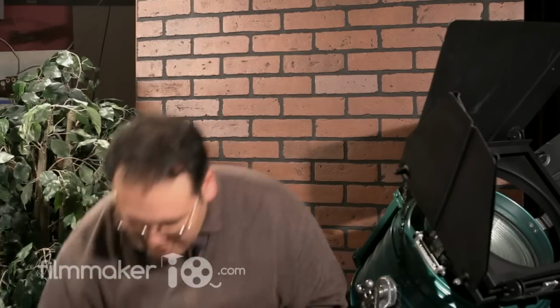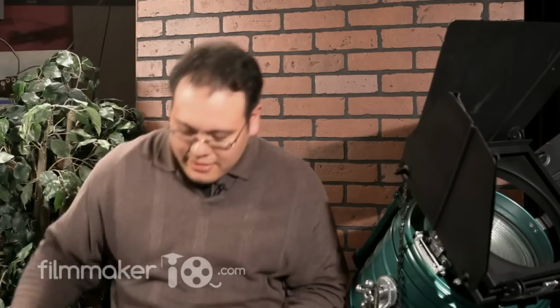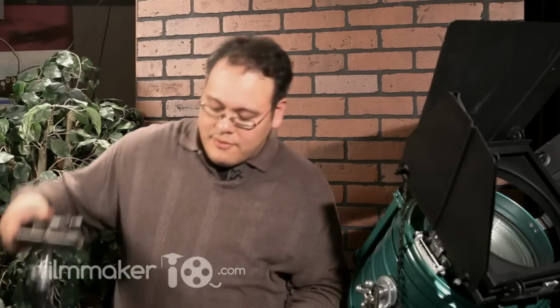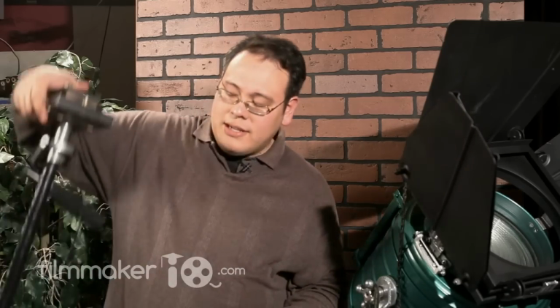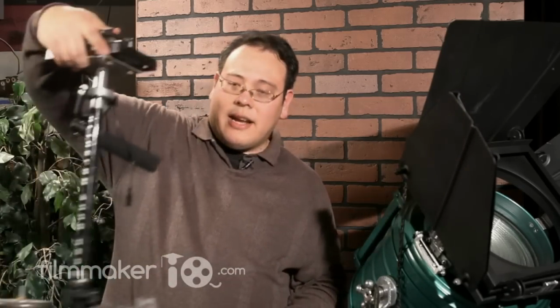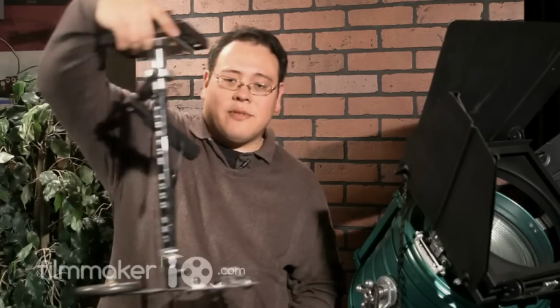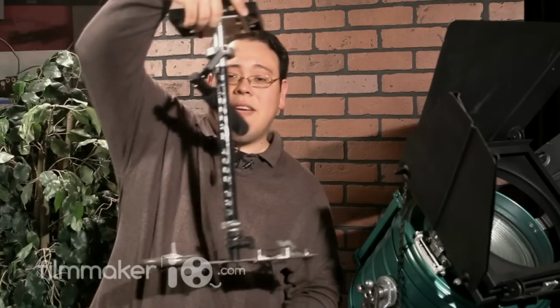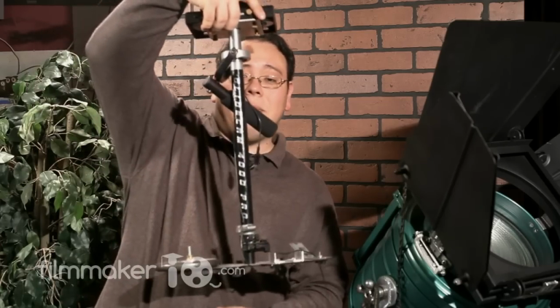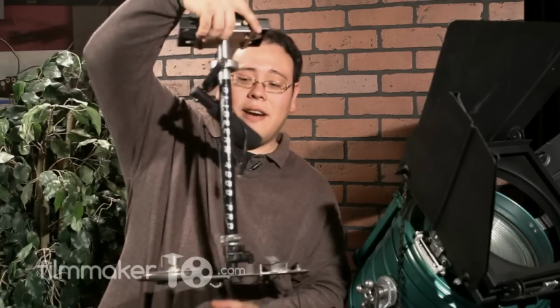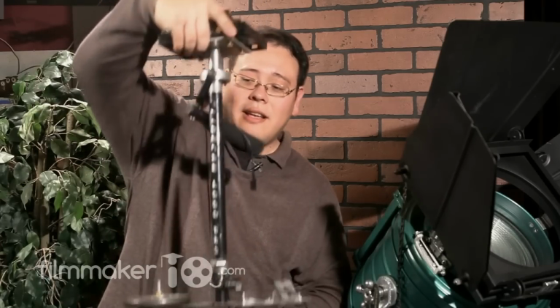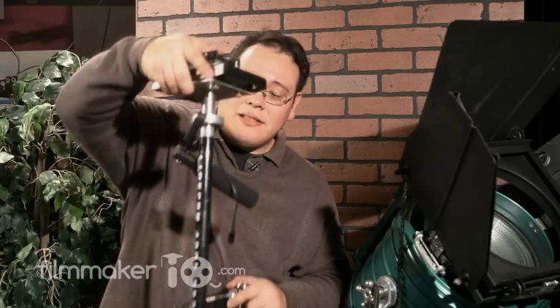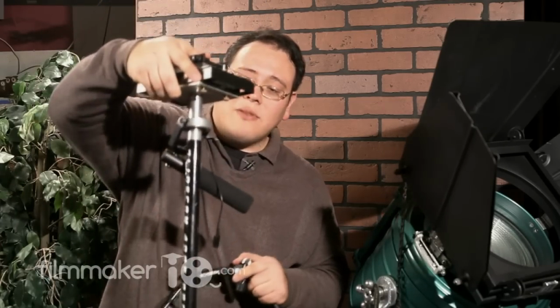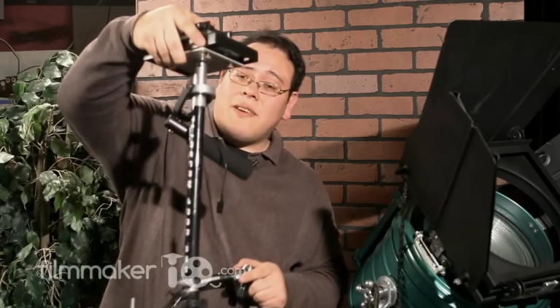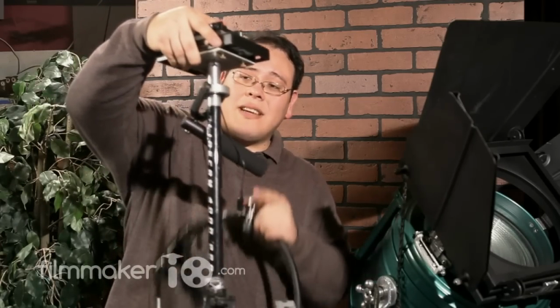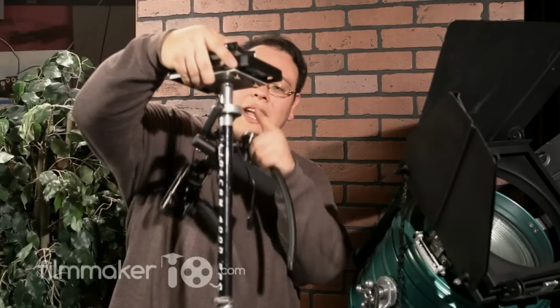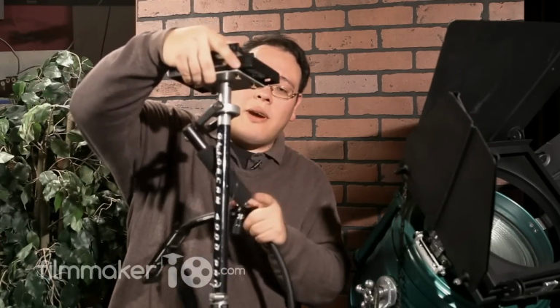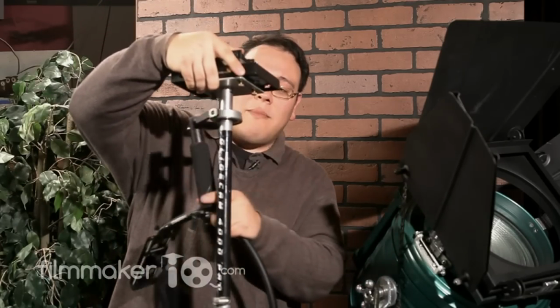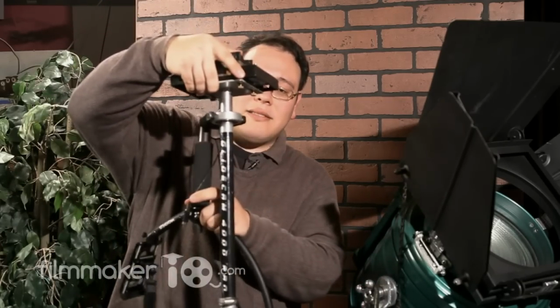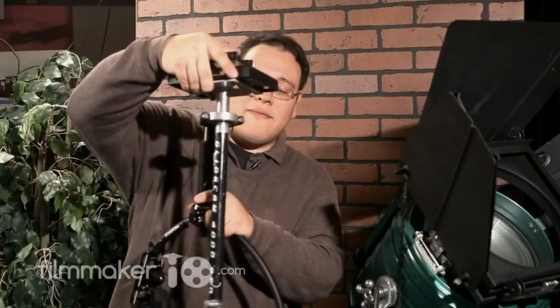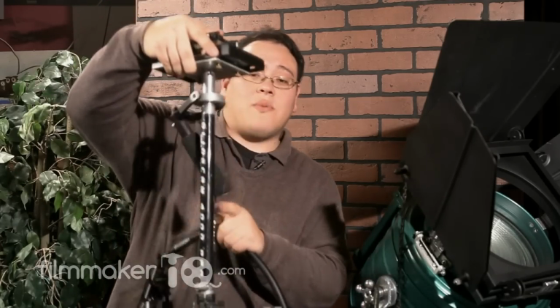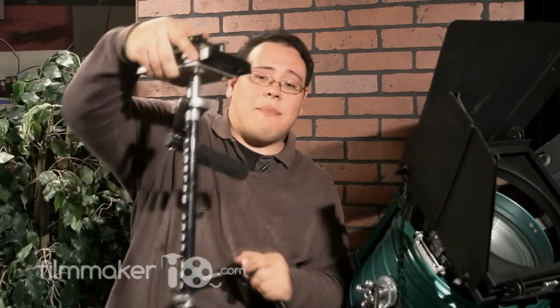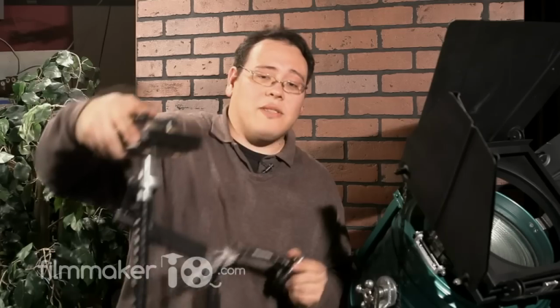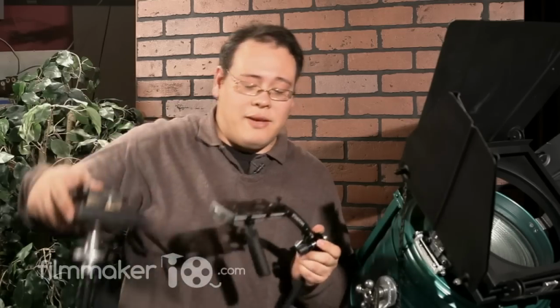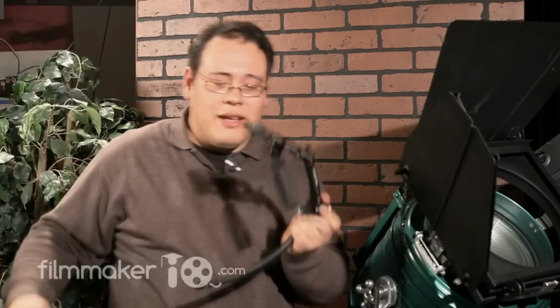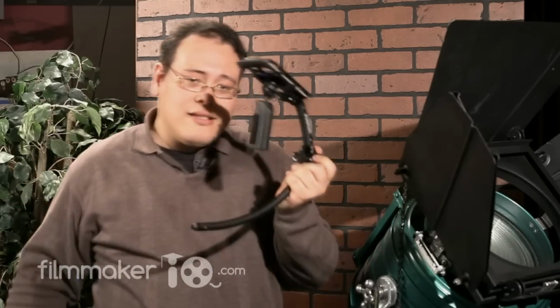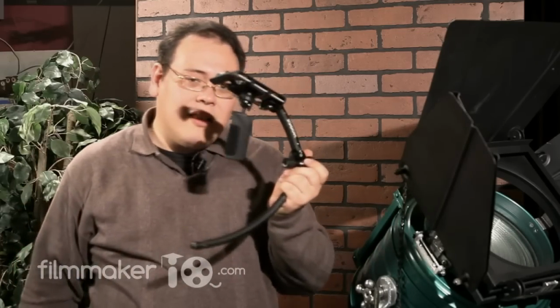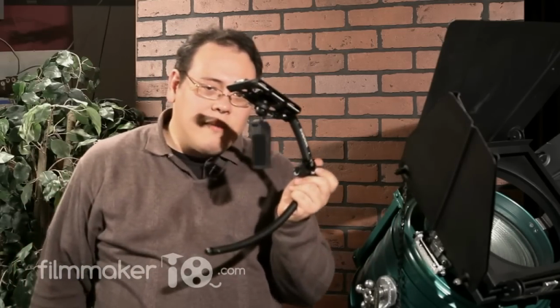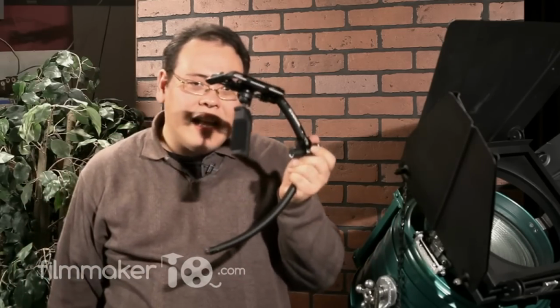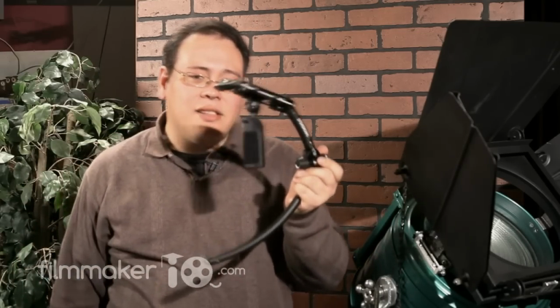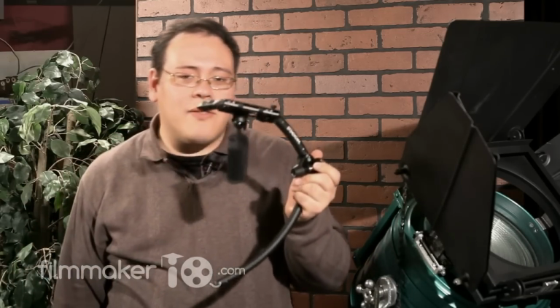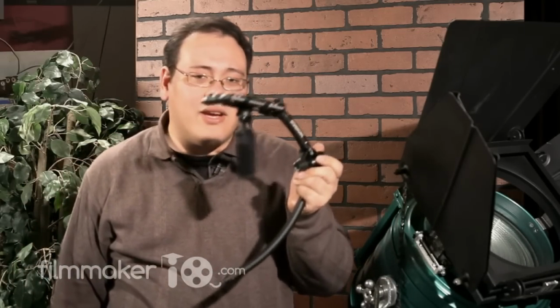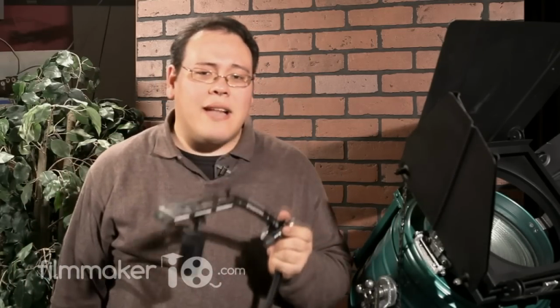Compare that to my Glidecam, which I've heavily modified. This is a post that's very easy to understand where the balance is — what's top-heavy and what's bottom-heavy. The Merlin is a little bit less intuitive in the way you have to balance.